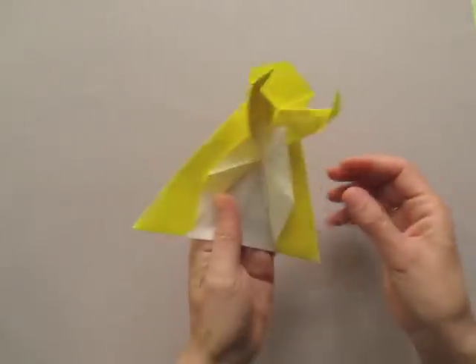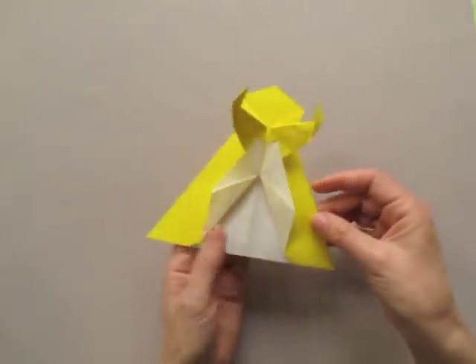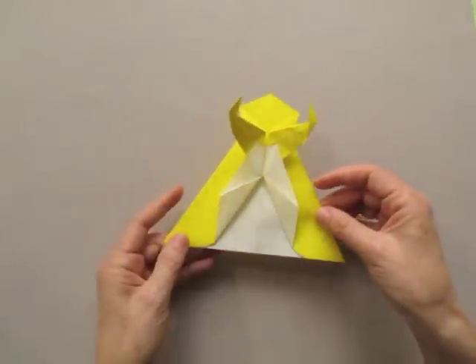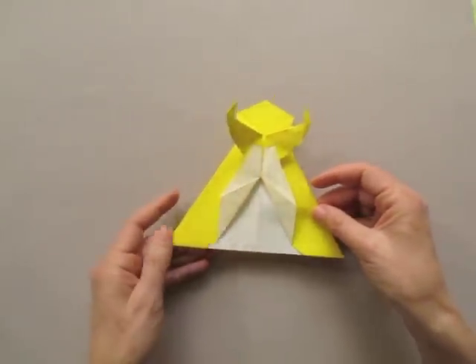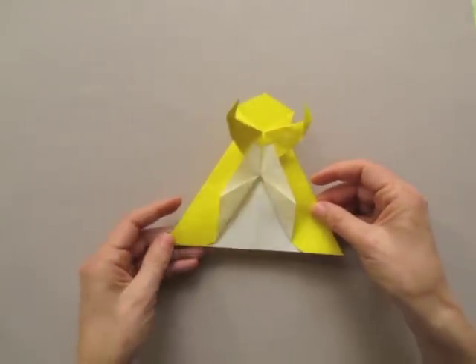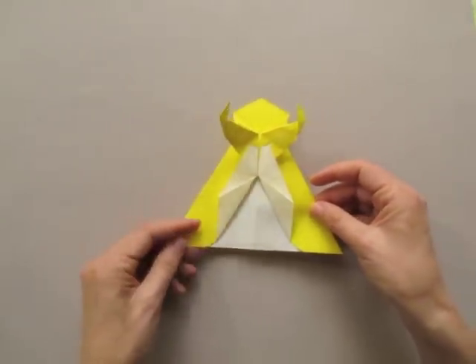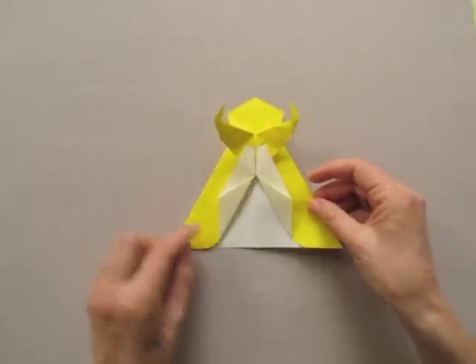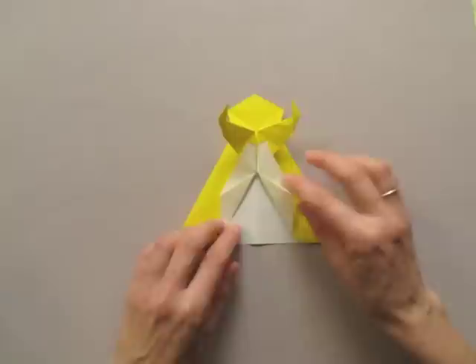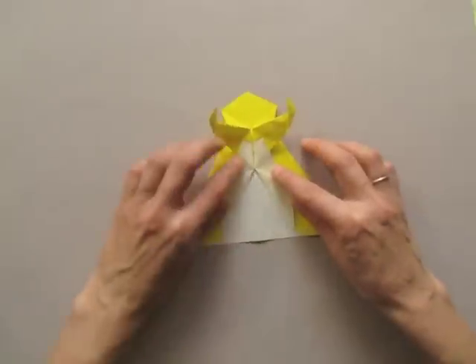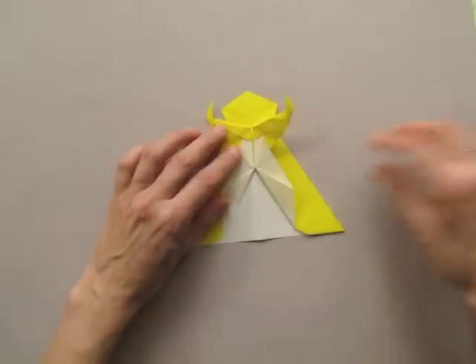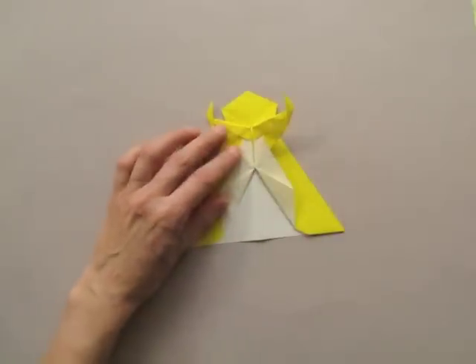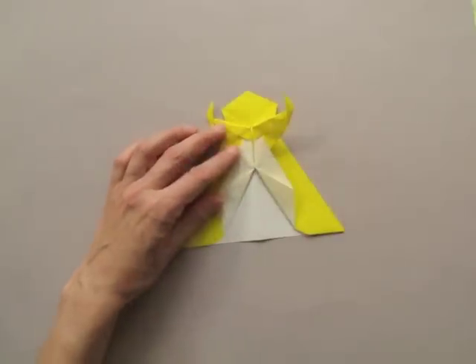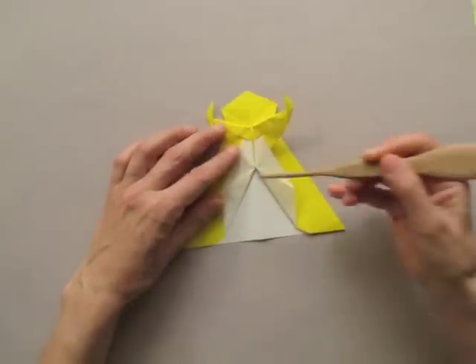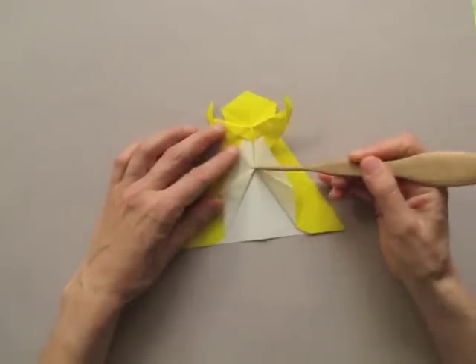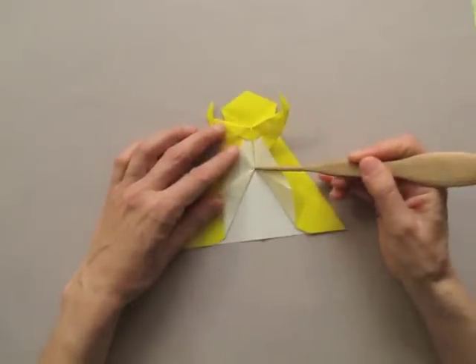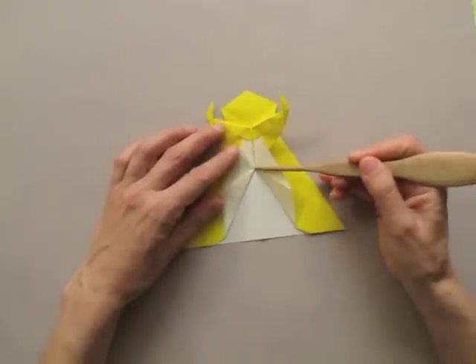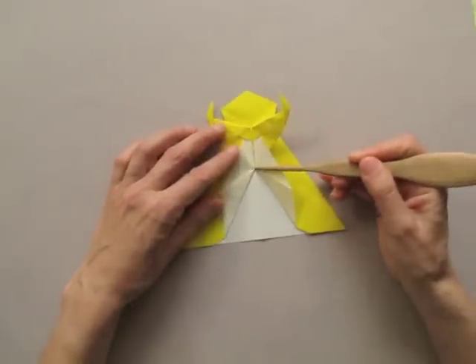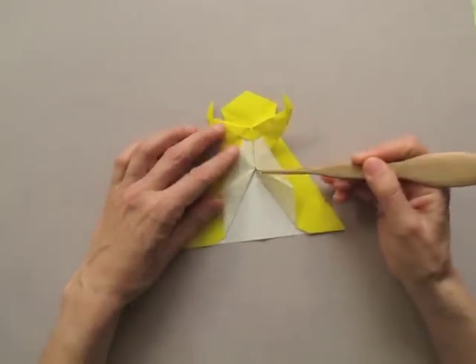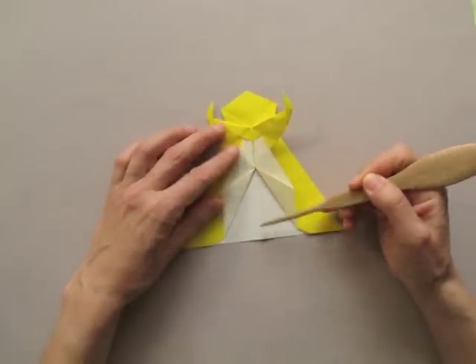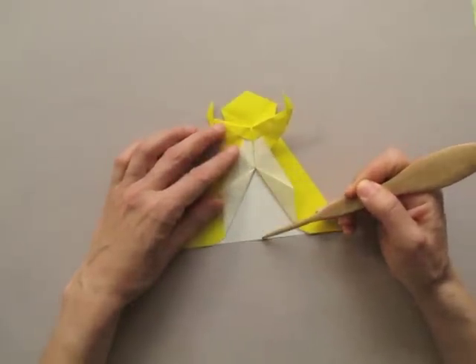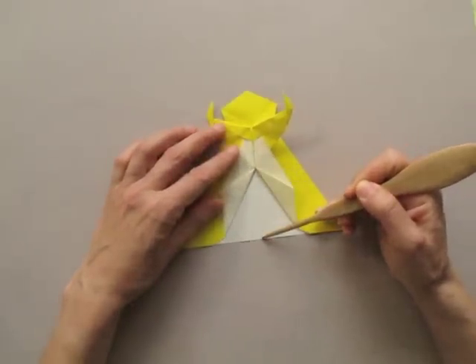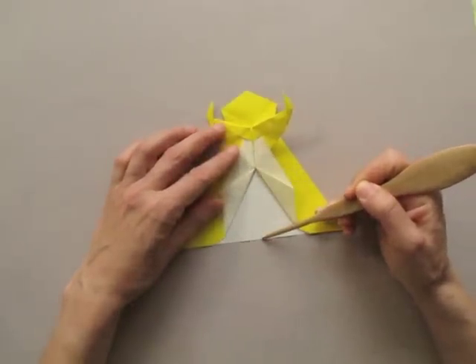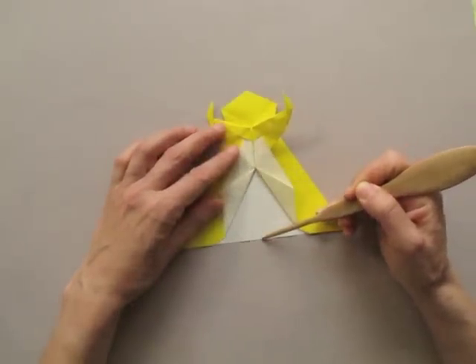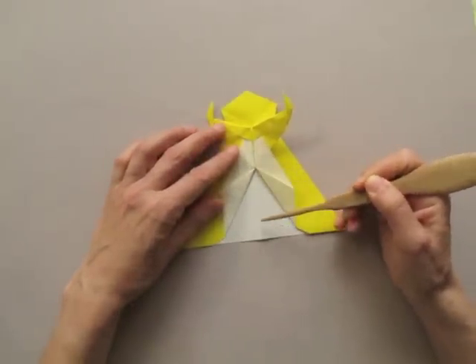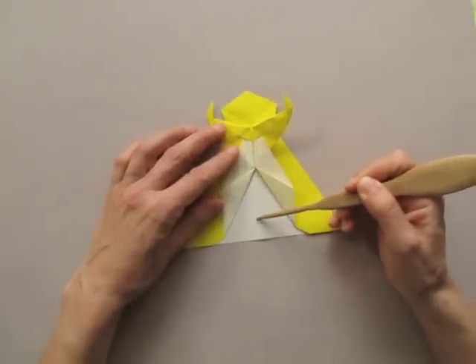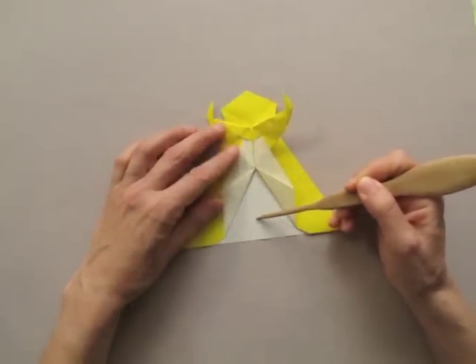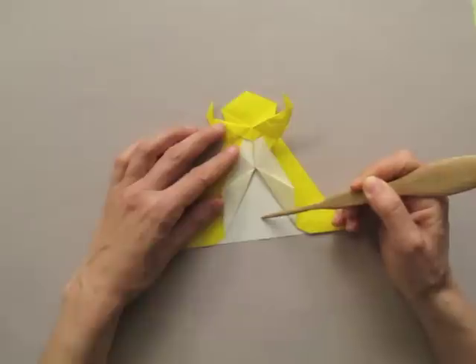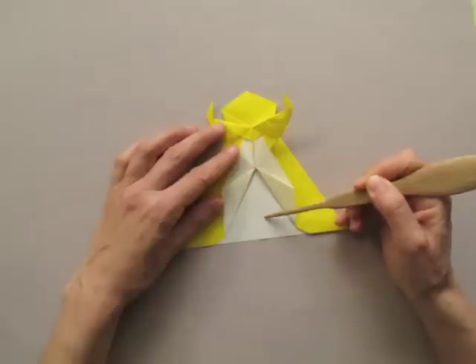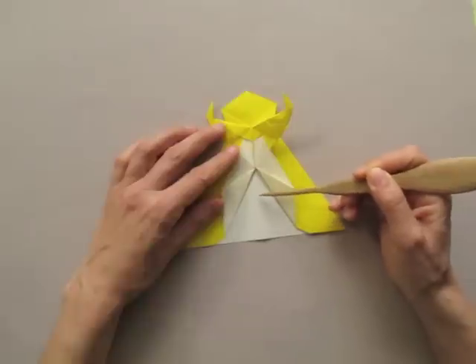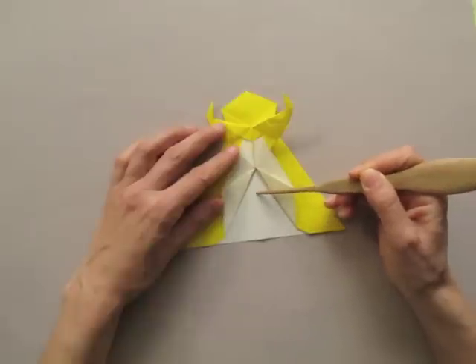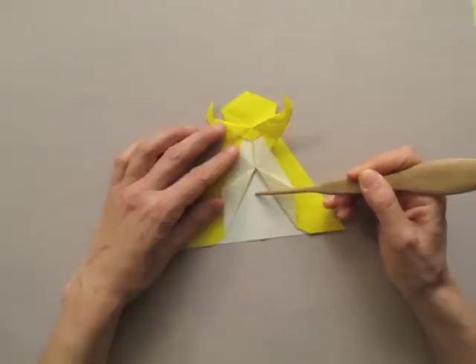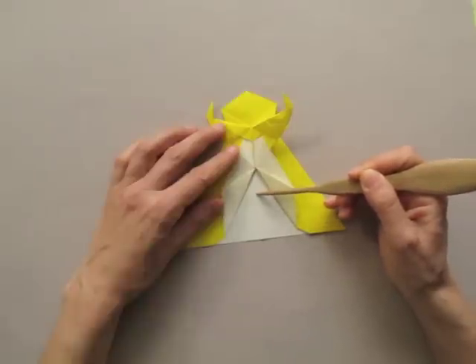Turn it over. For the next fold we are going to take as a guide the central point and the lower edge, and it is going to be one third of that distance.